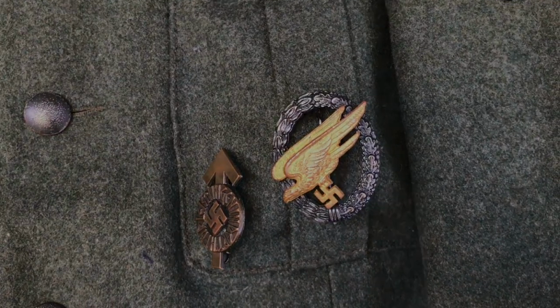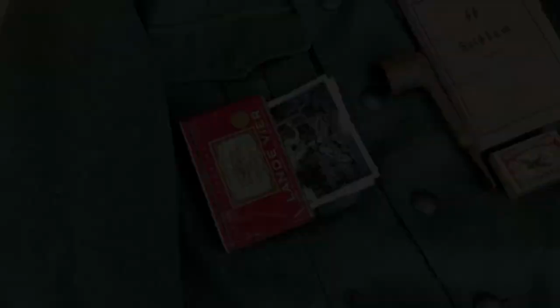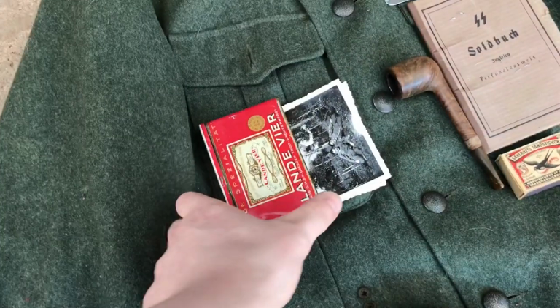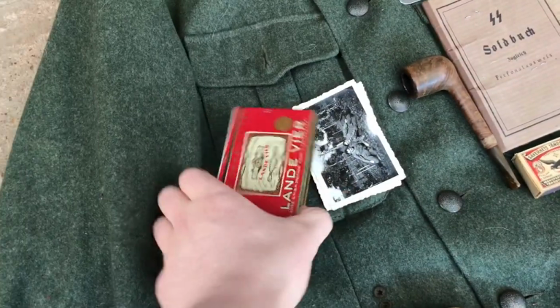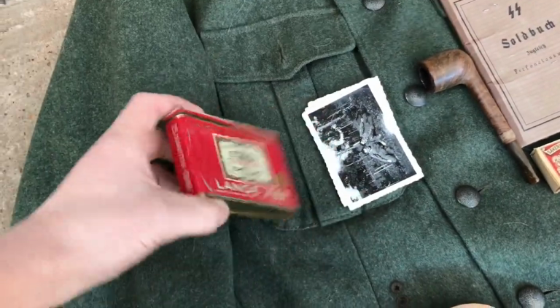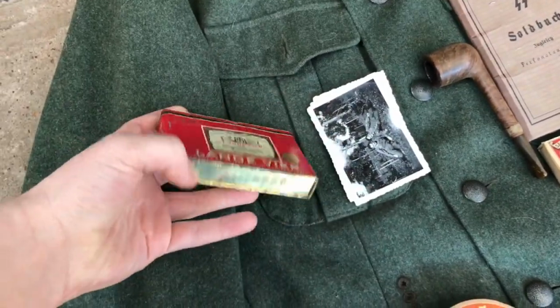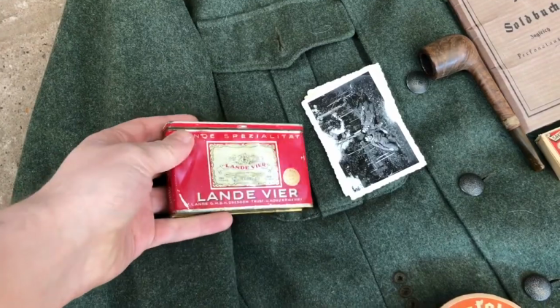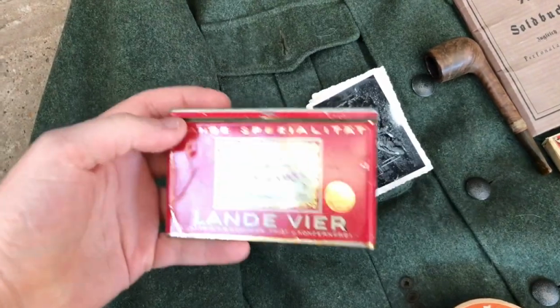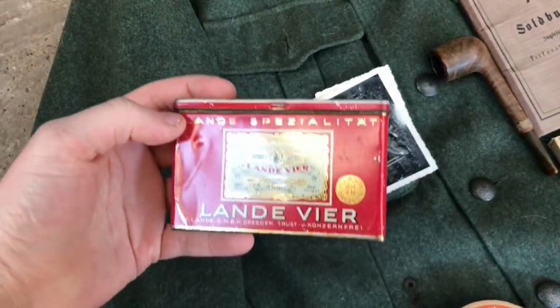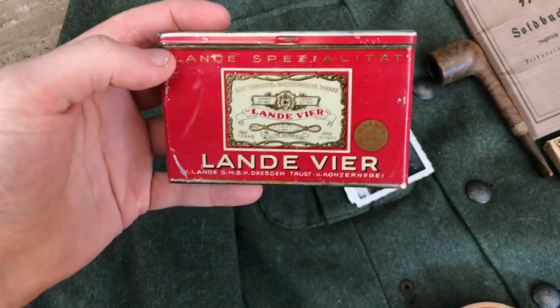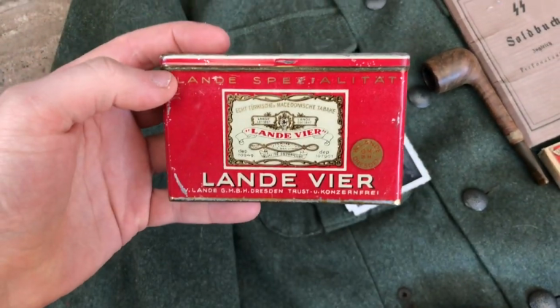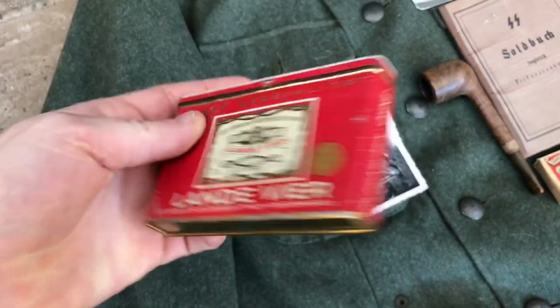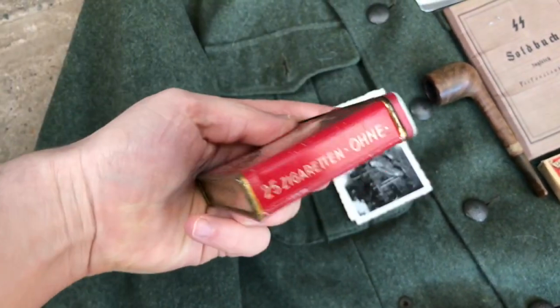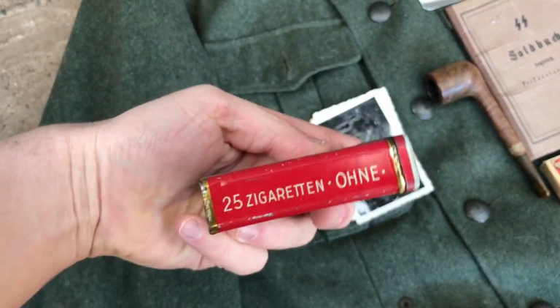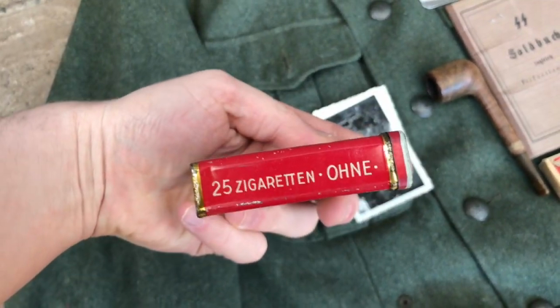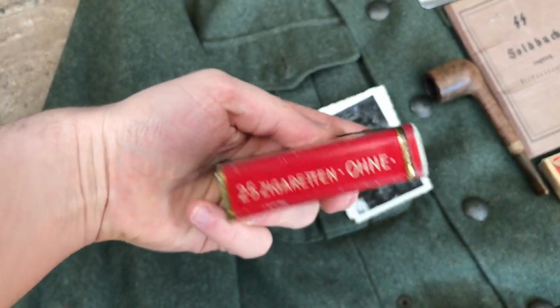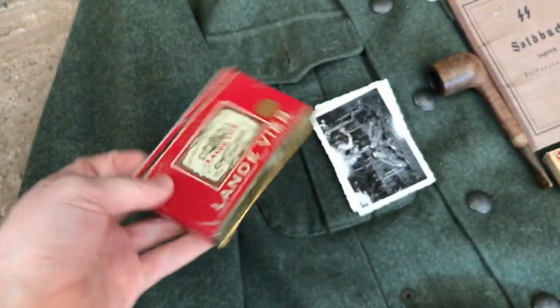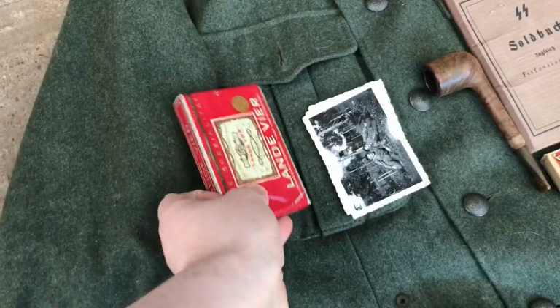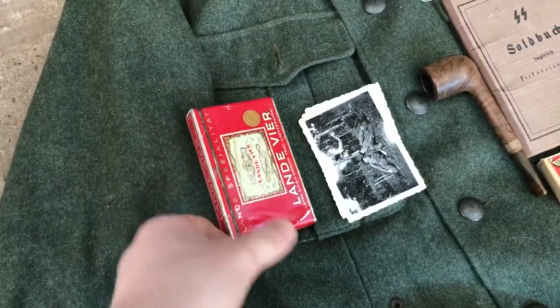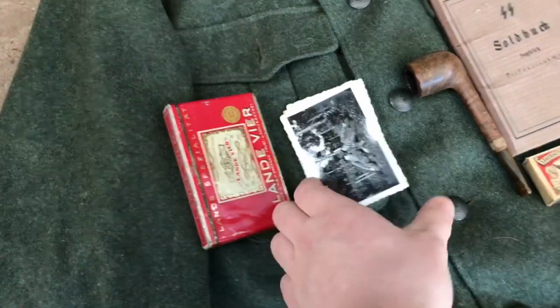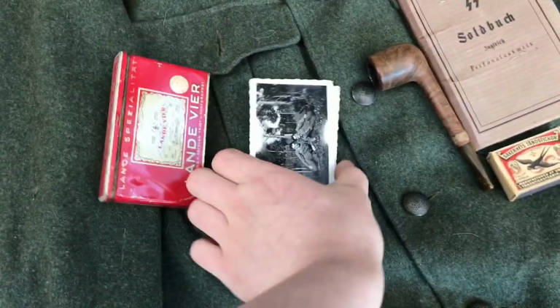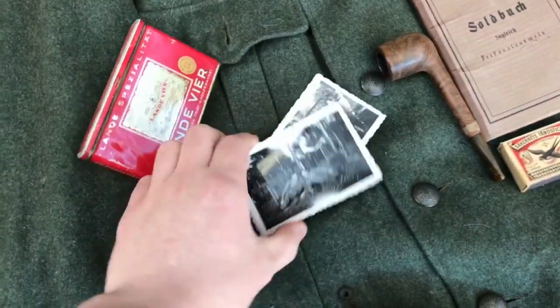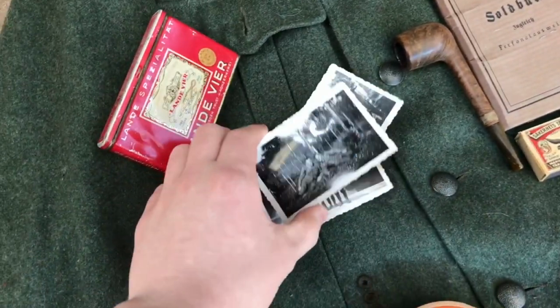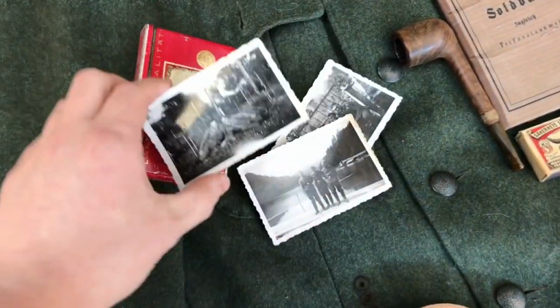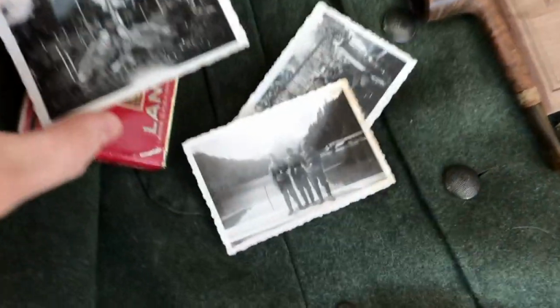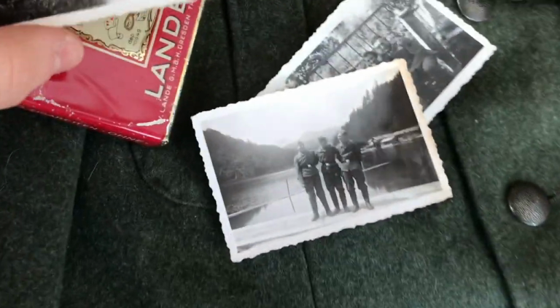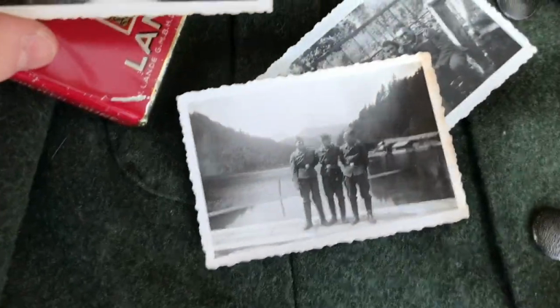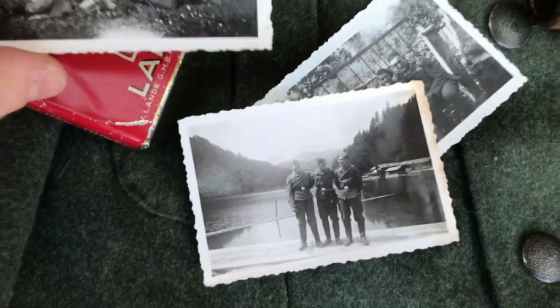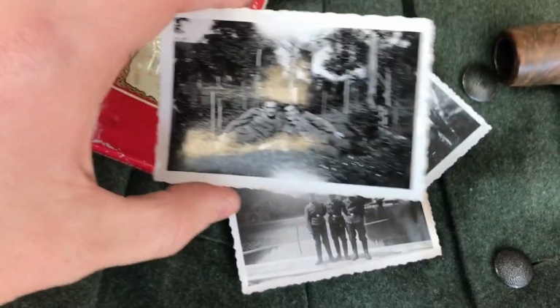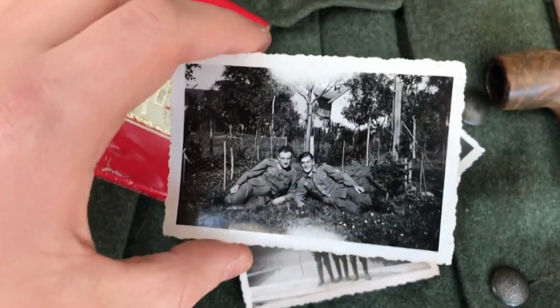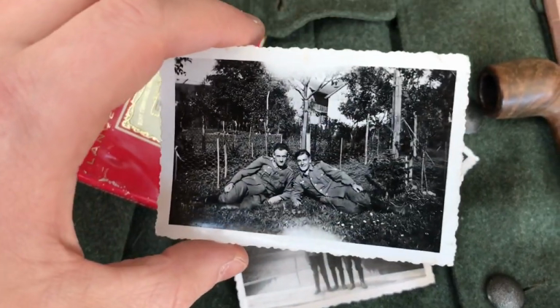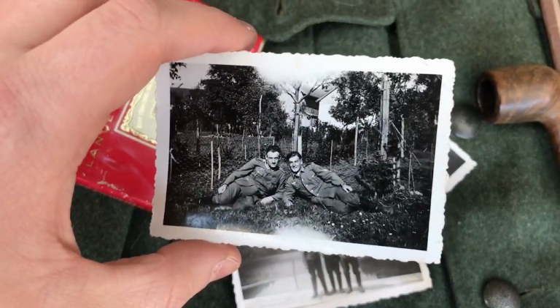Starting from the left top breast pocket we have a period cigarette tin. As you can see from the German language on the side, it holds 25 pre-rolled cigarettes. I also have some personal photographs in this pocket.